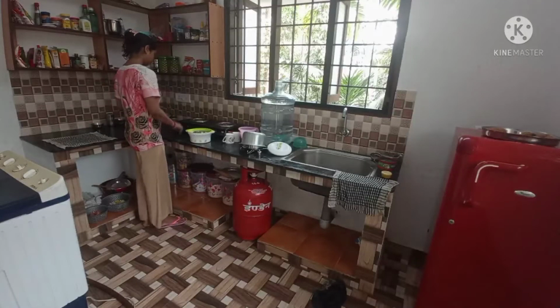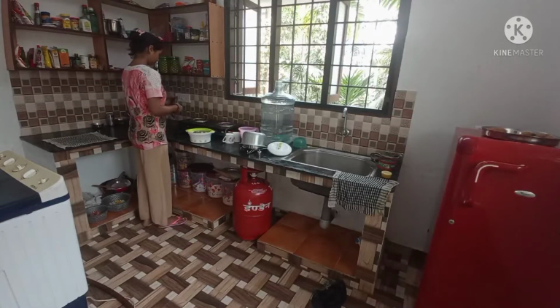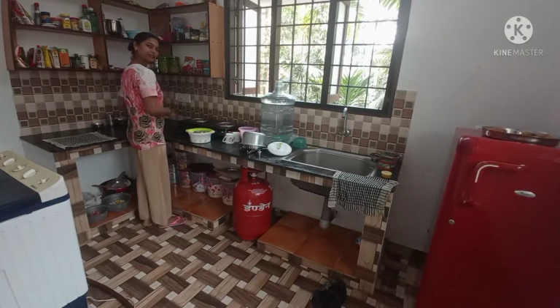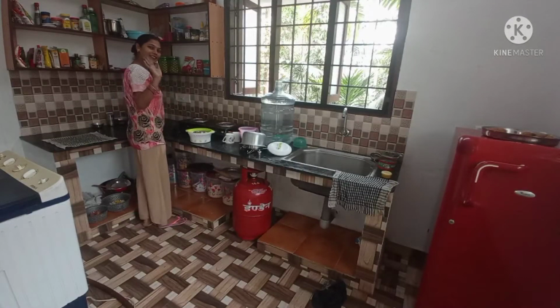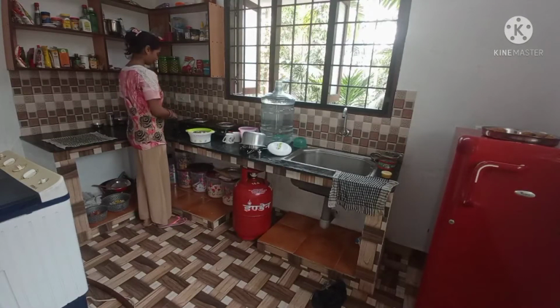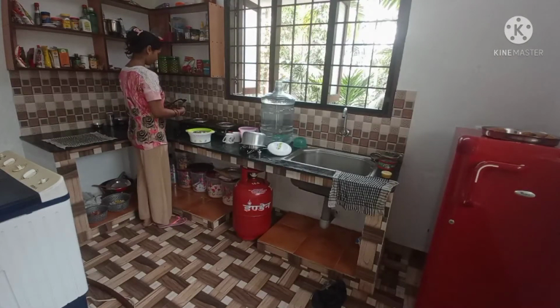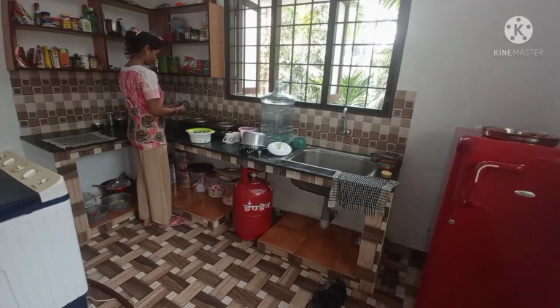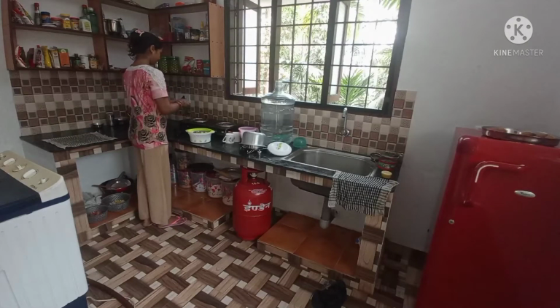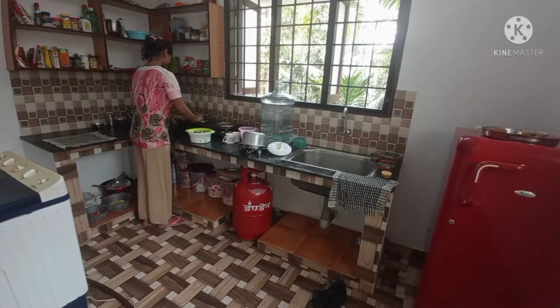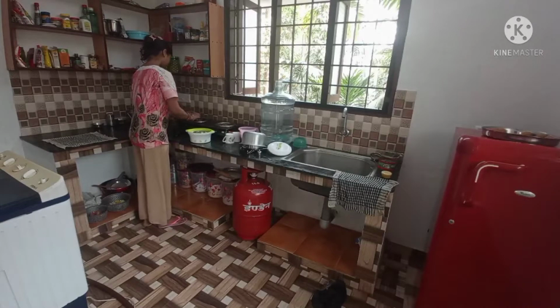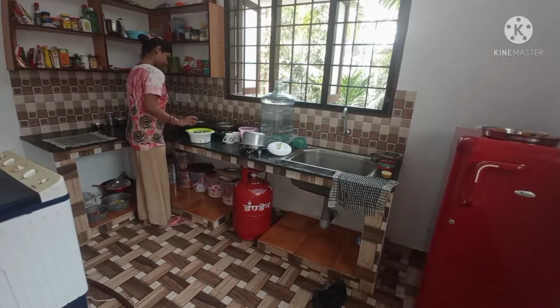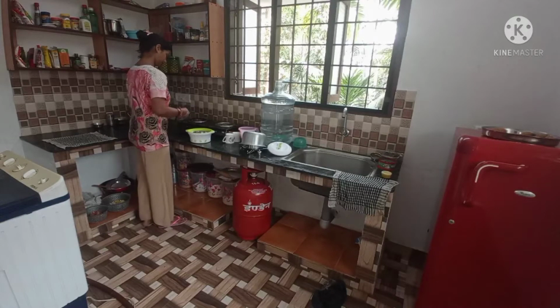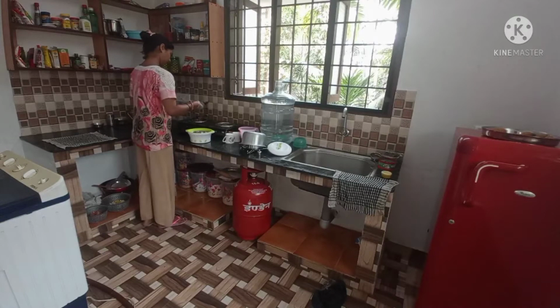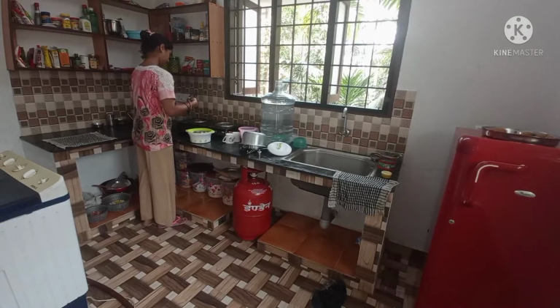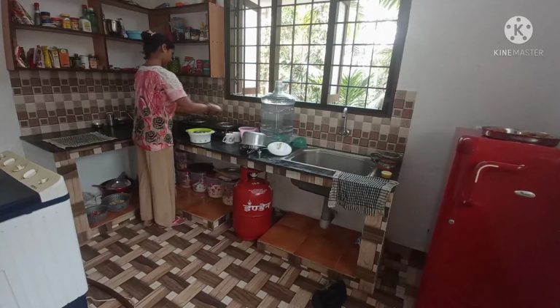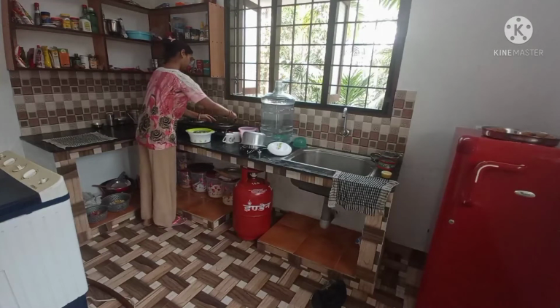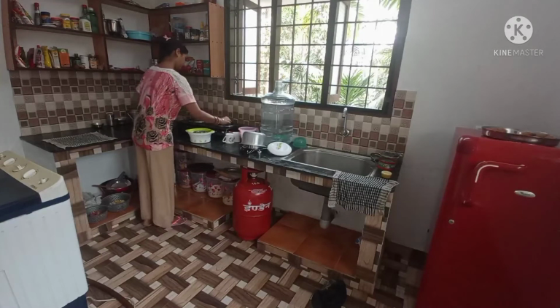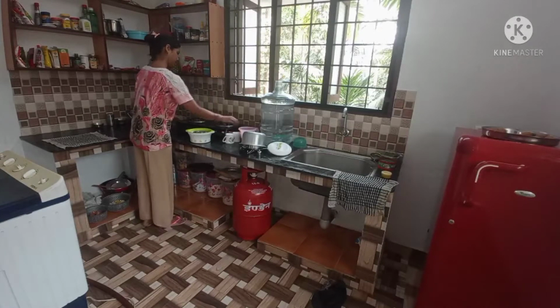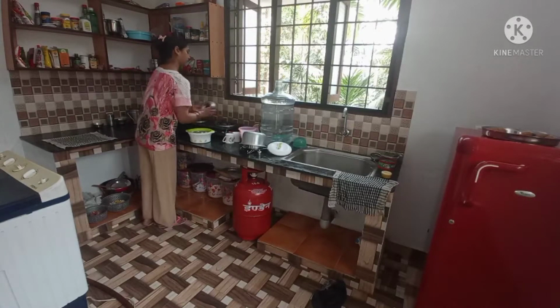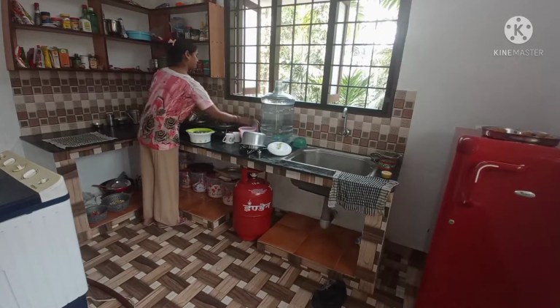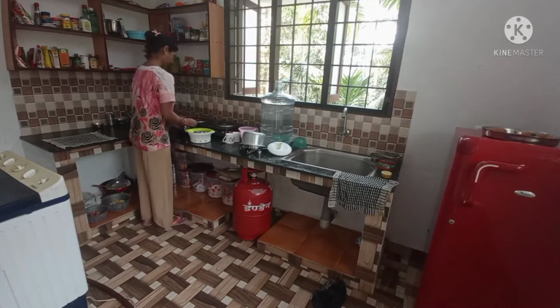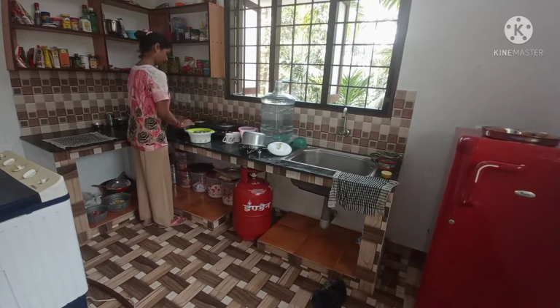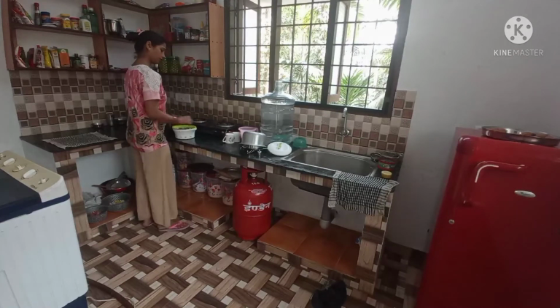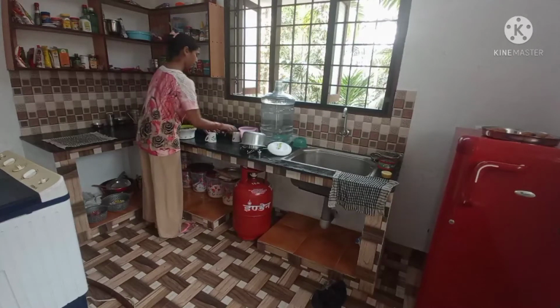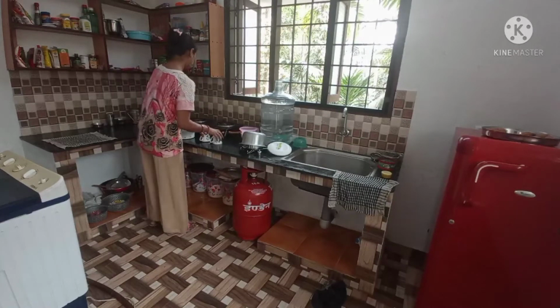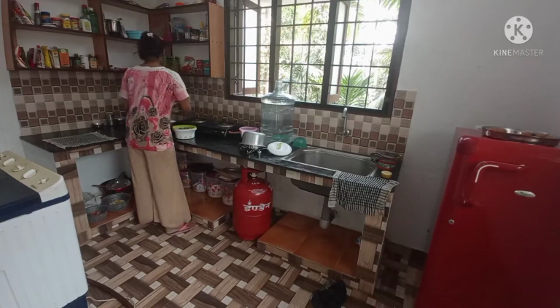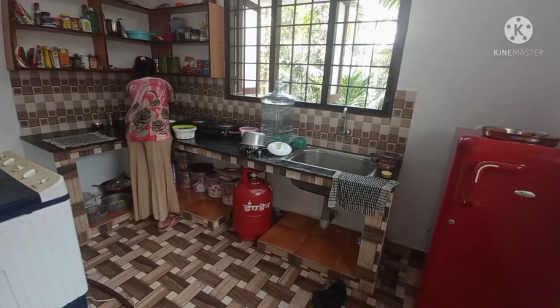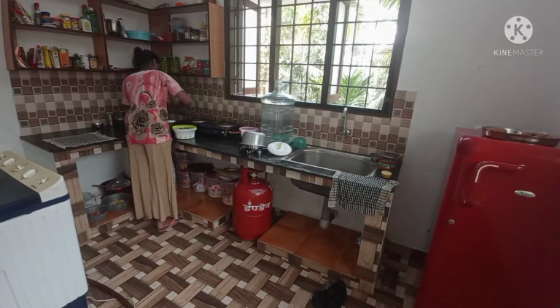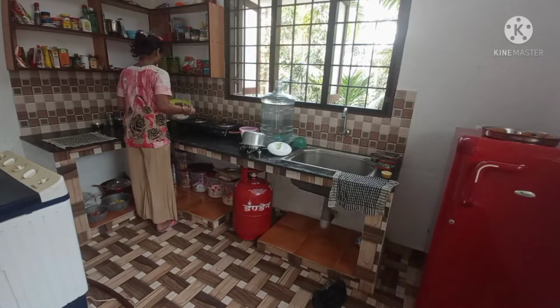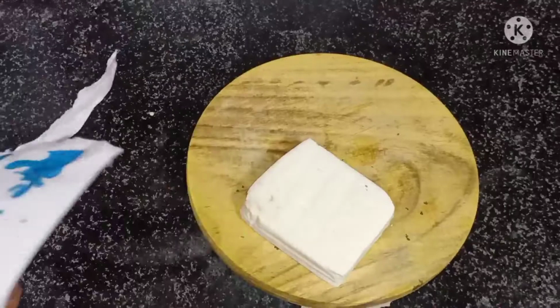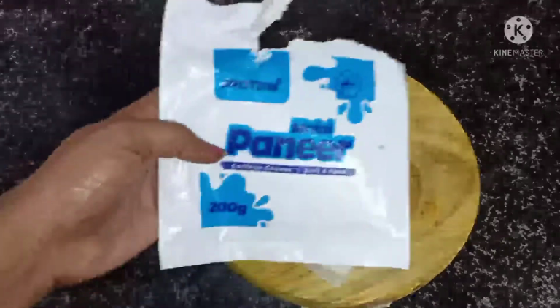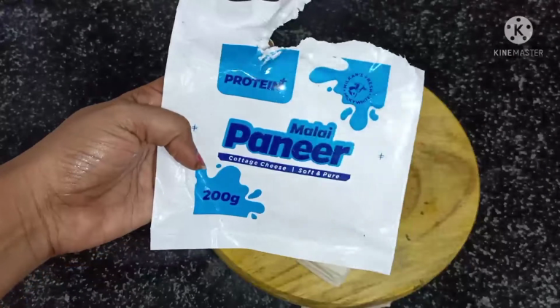Hello everyone, welcome back to my channel. How are you? I came to make lunch in the kitchen. I'm going to make double-style mutter — I thought I would share this recipe with you, because this is a very easy recipe.